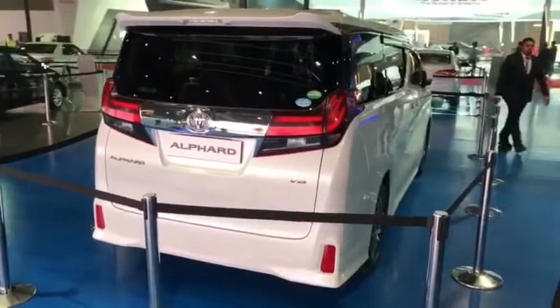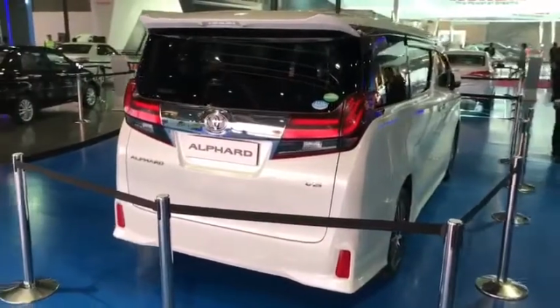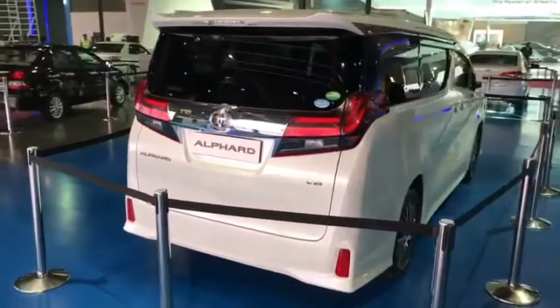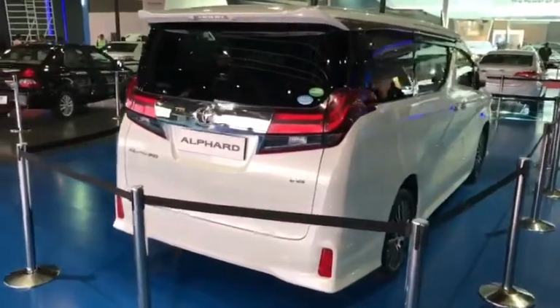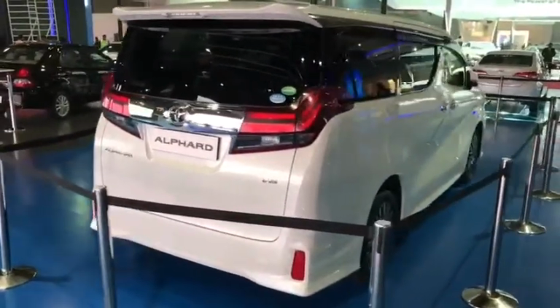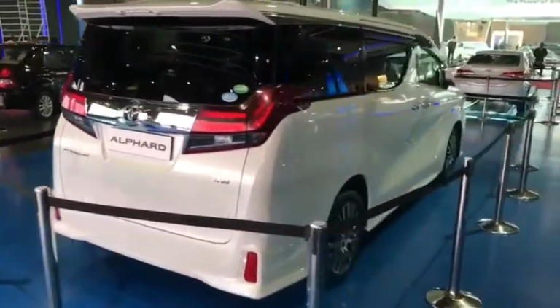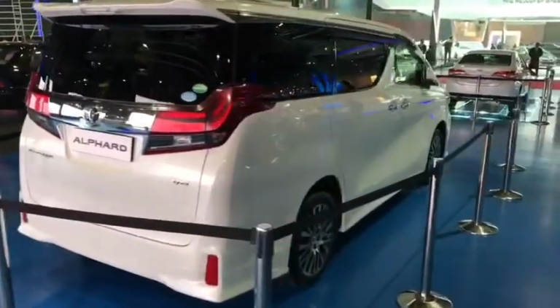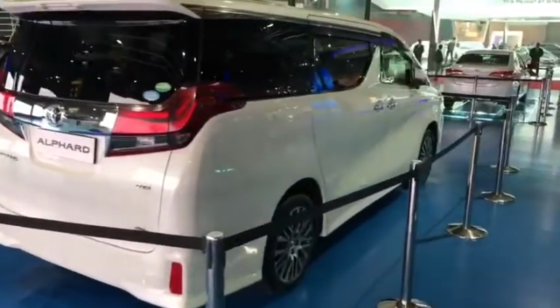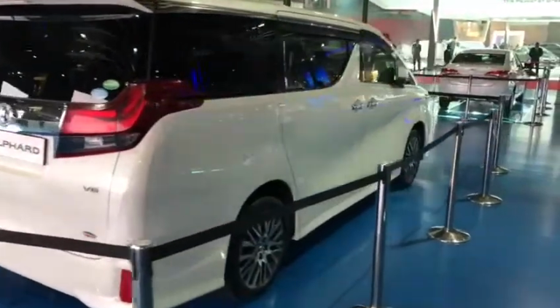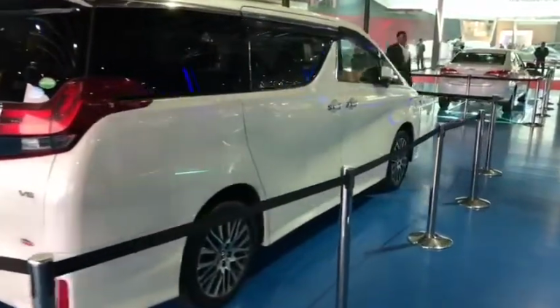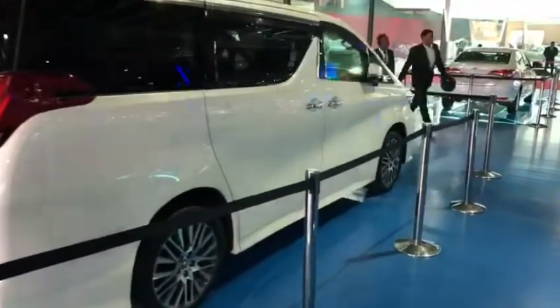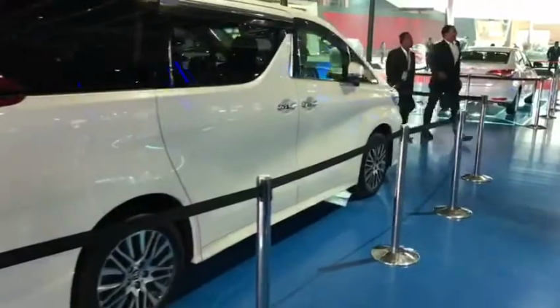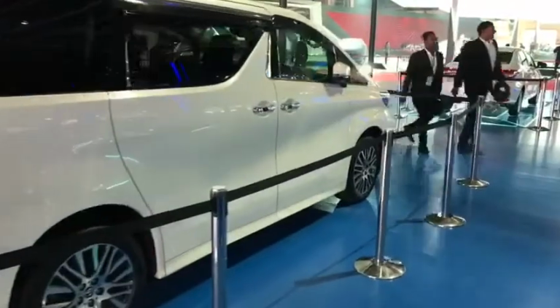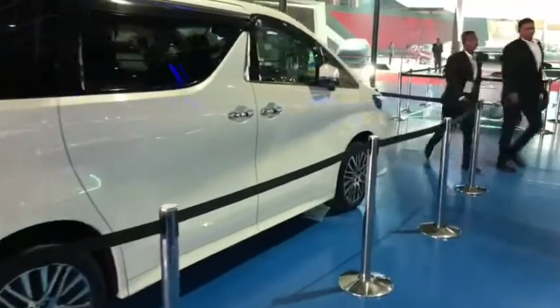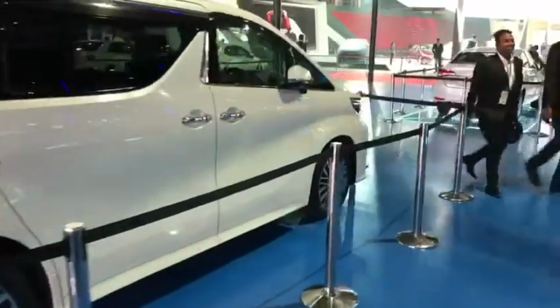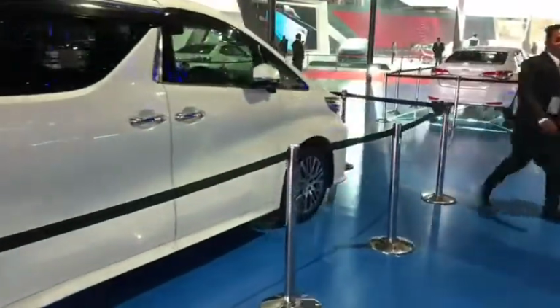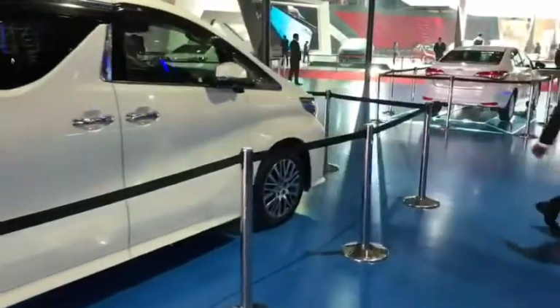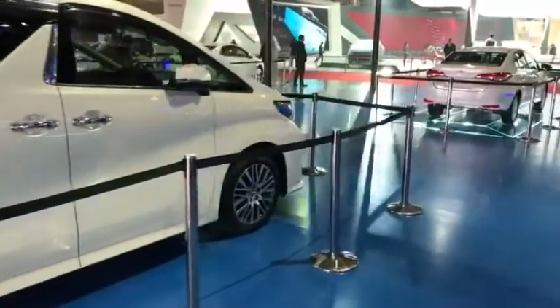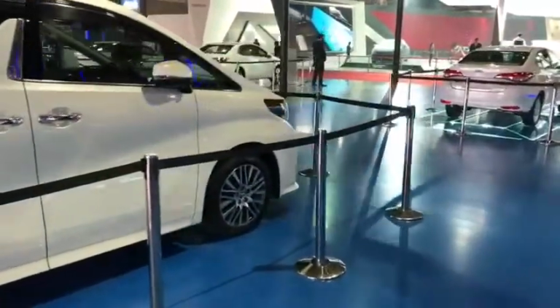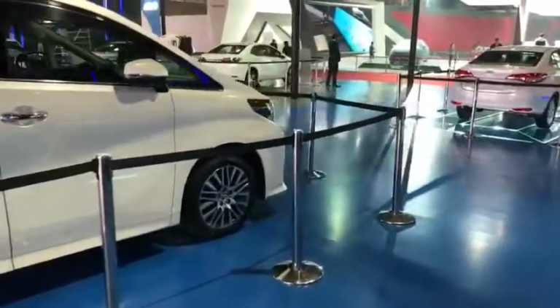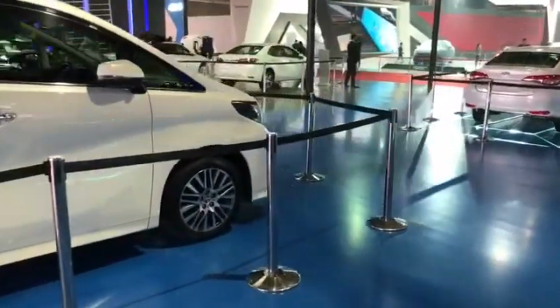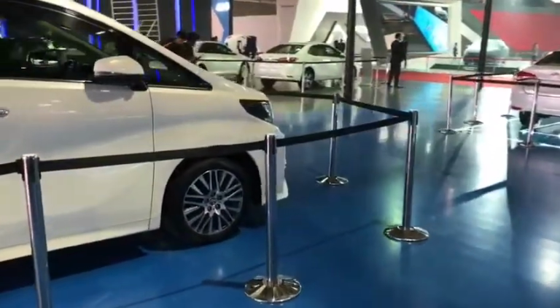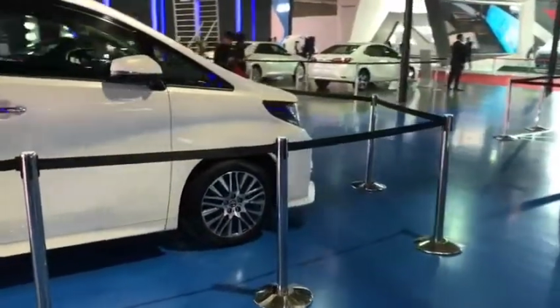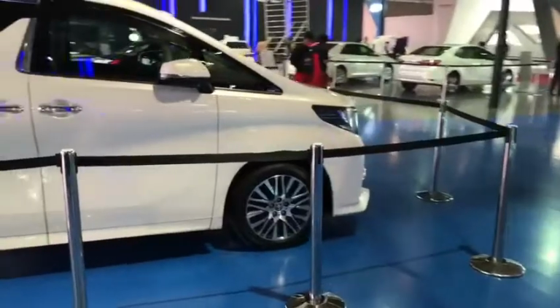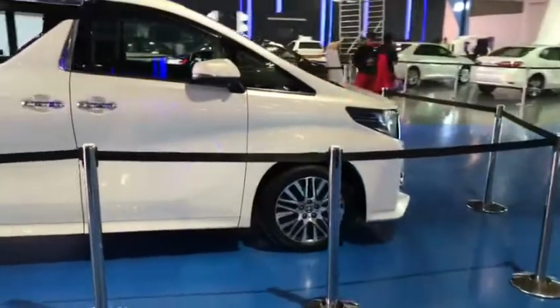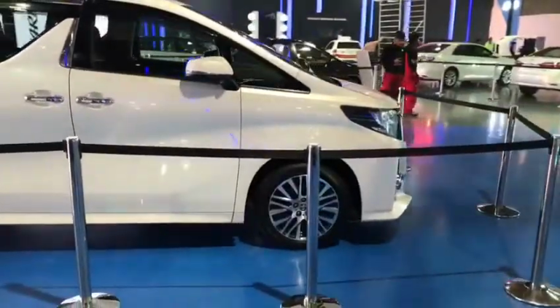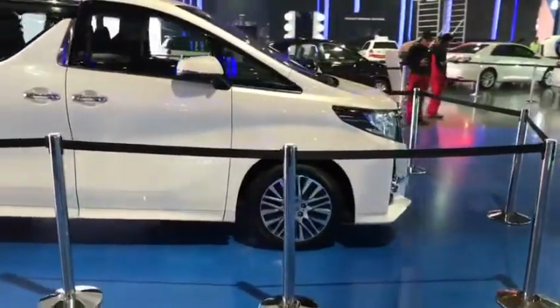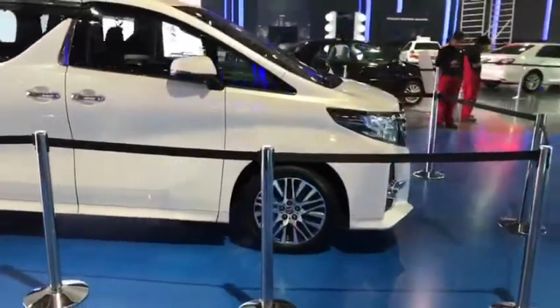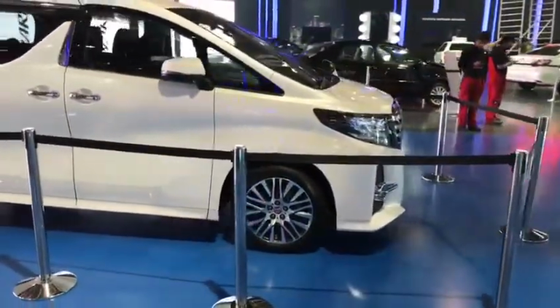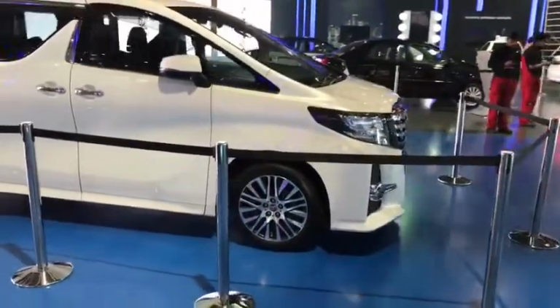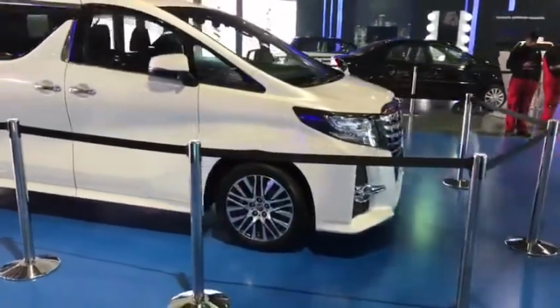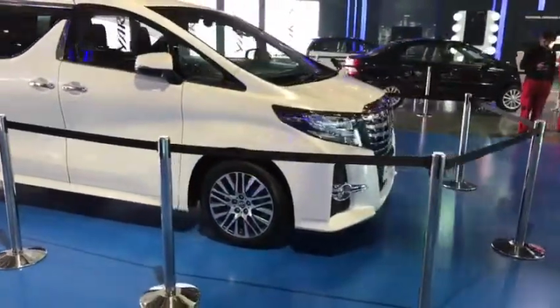The Alphard is seen in India in the commercial market, but knowing its costs, there are very less chances of Toyota bringing the Alphard to the passenger market anytime soon.